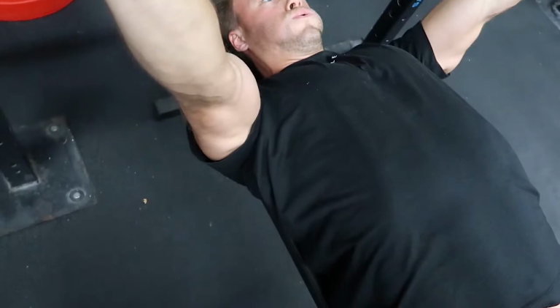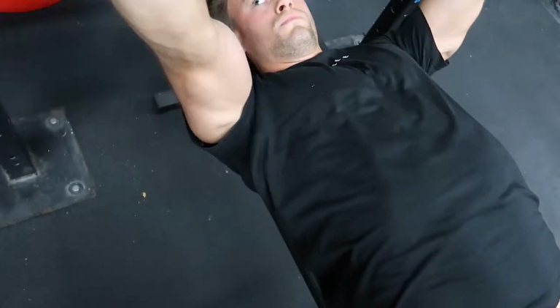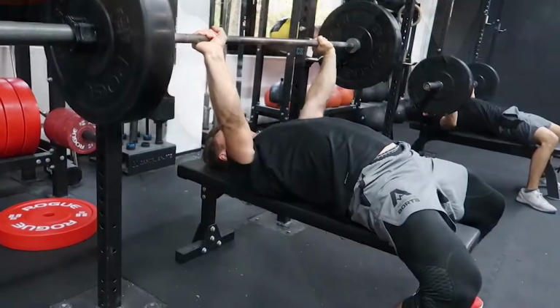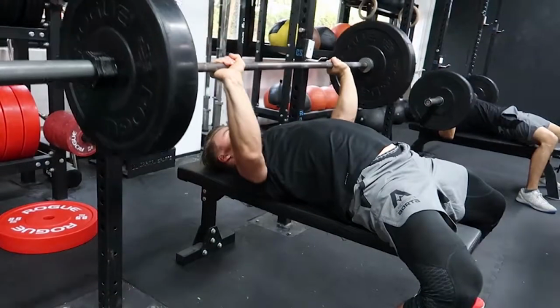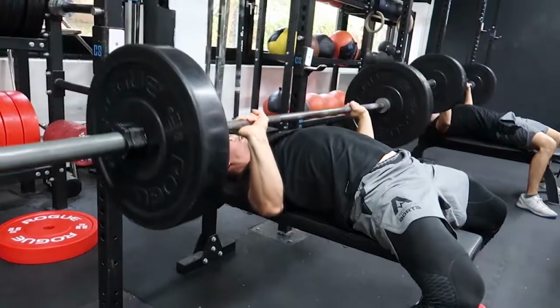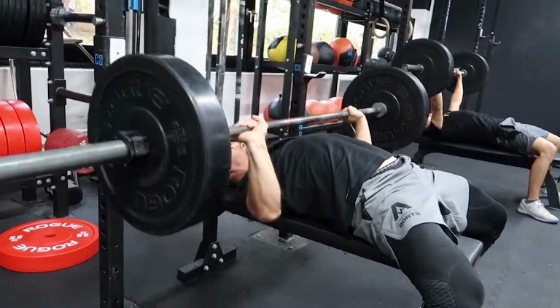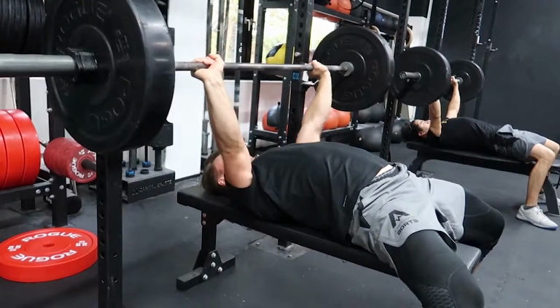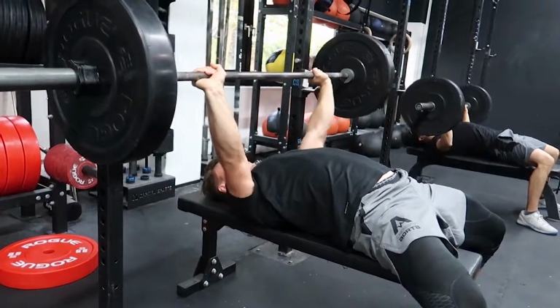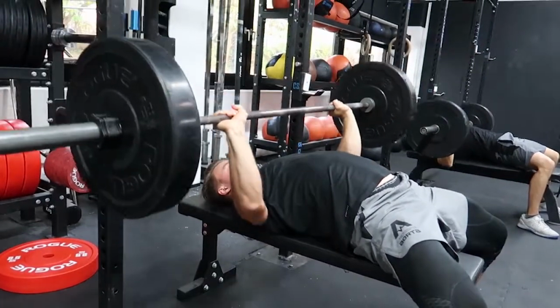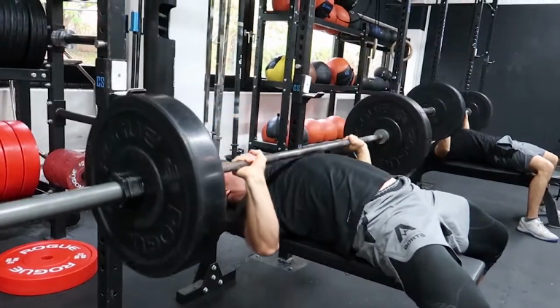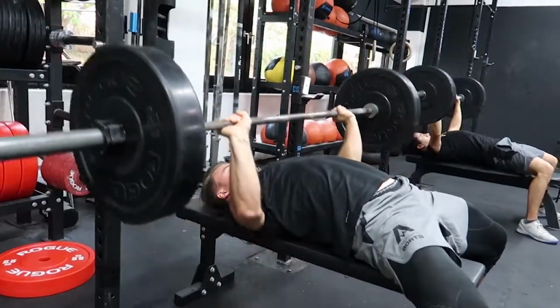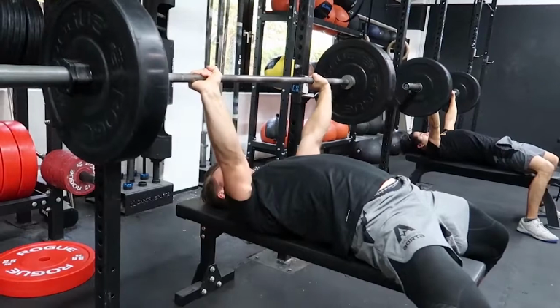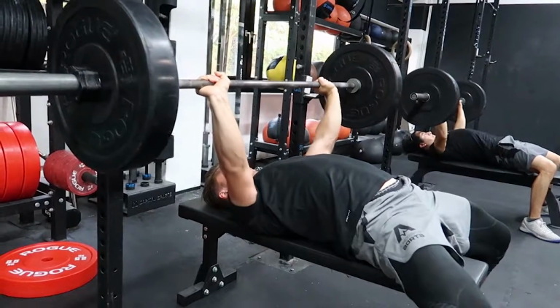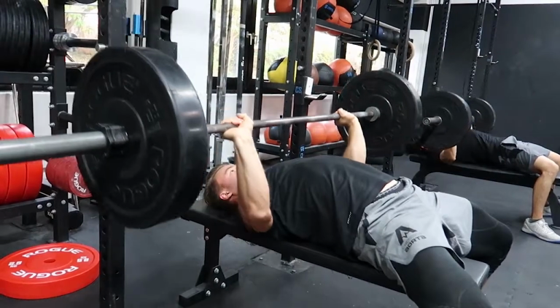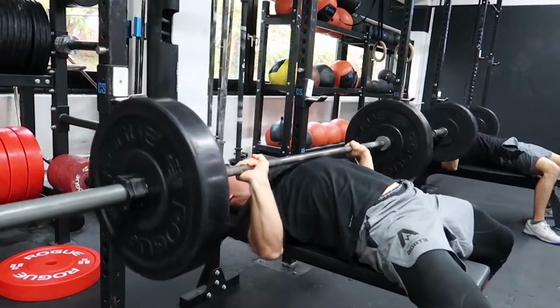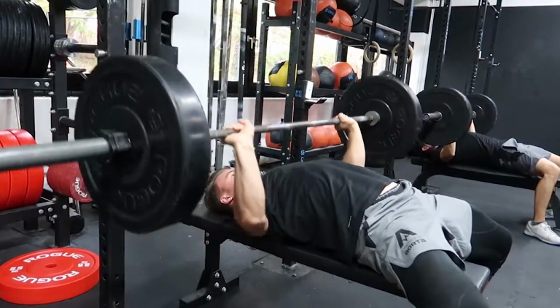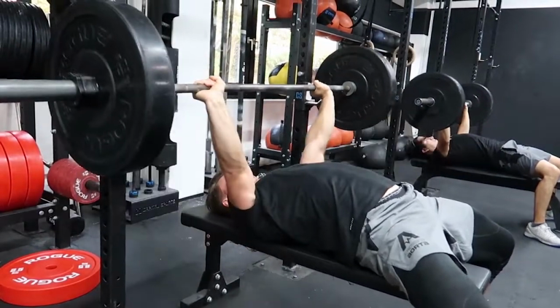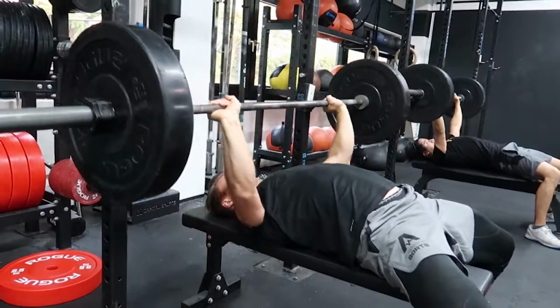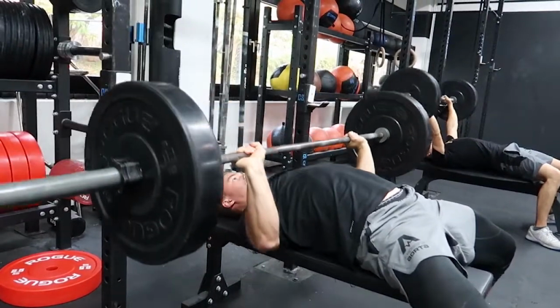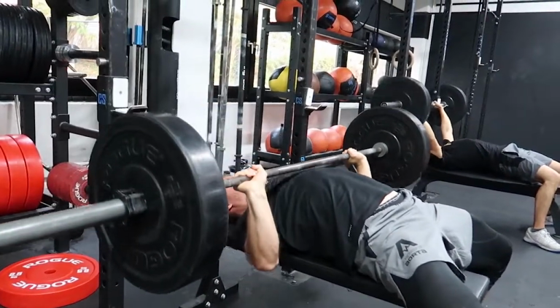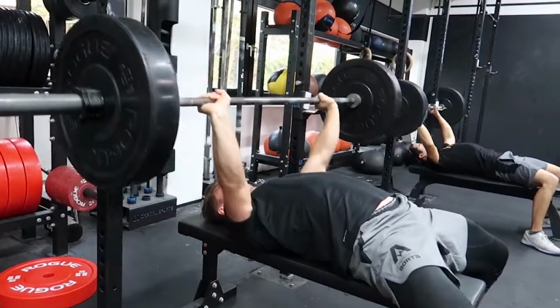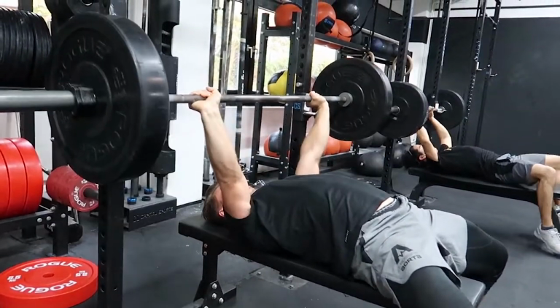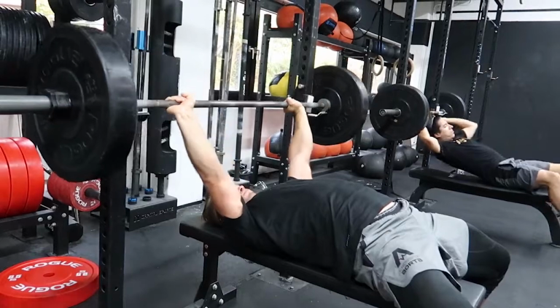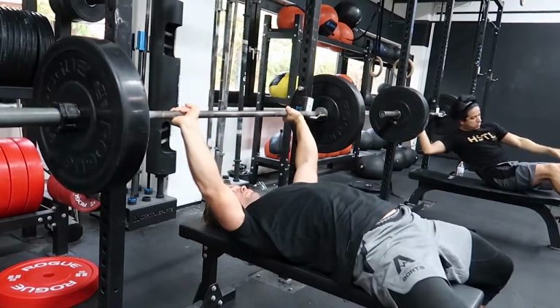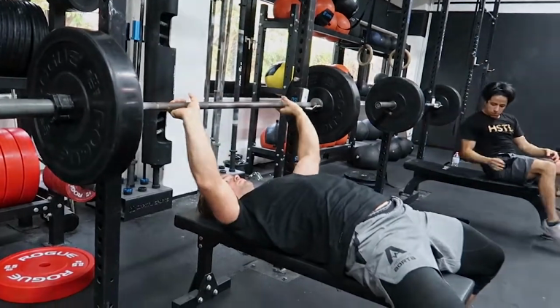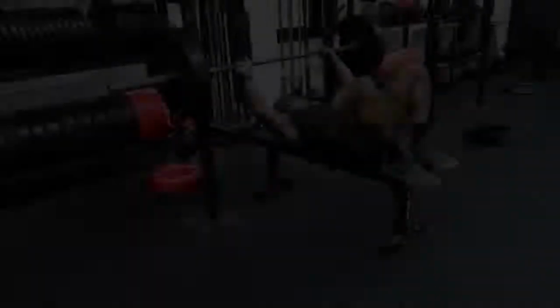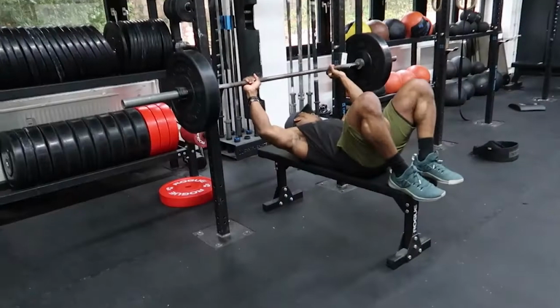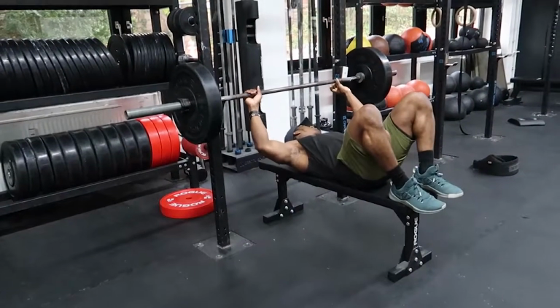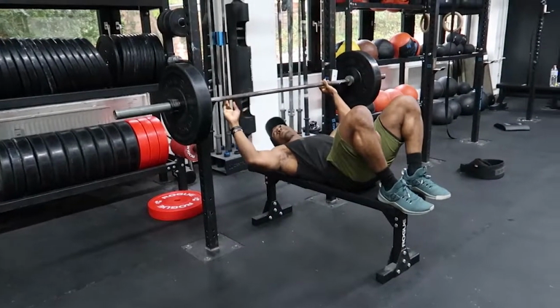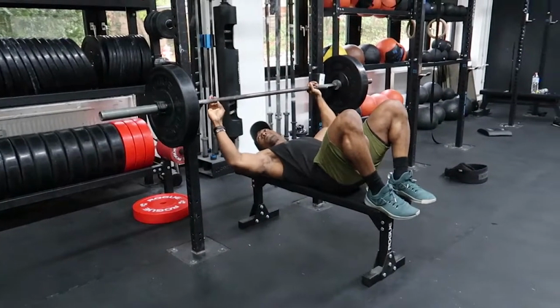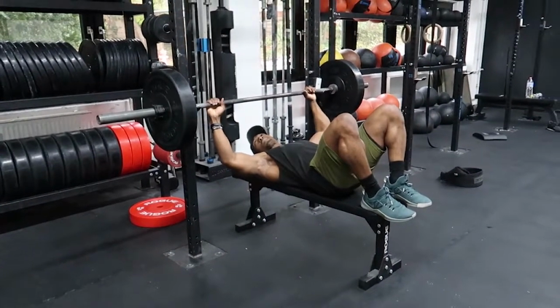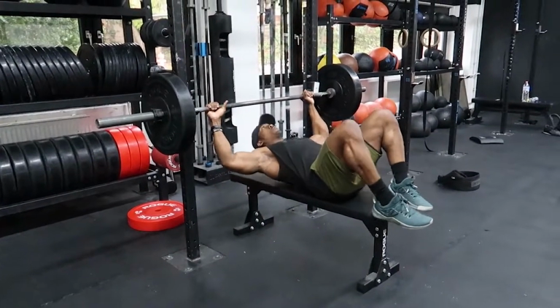You also see he's taking a breath as he's bringing the bar down and exhaling as he's pressing. You want to imagine that you're bringing your chest to the bar and not the bar down to your chest. That's it — now you know how to bench press.